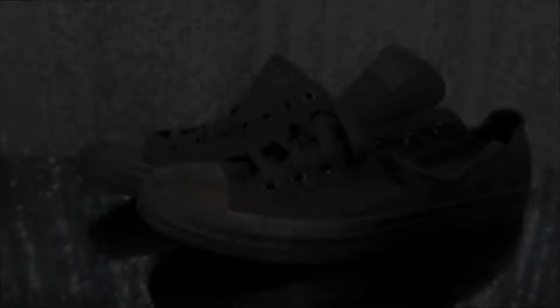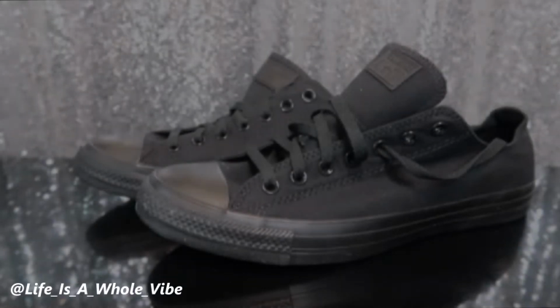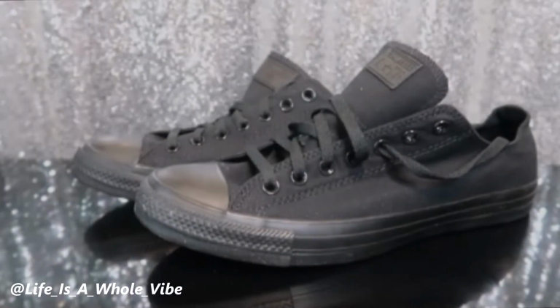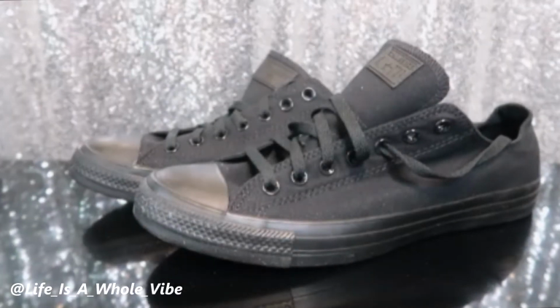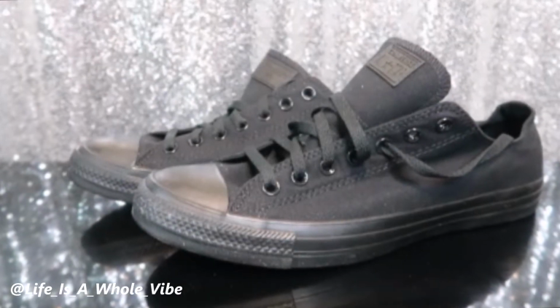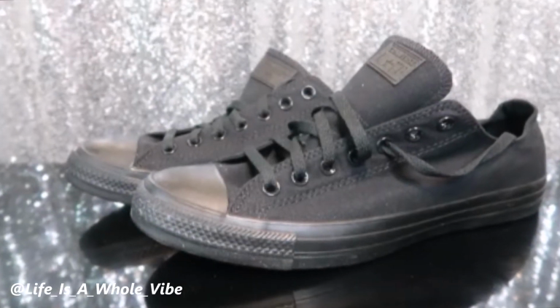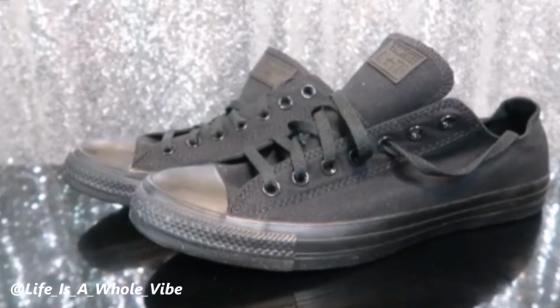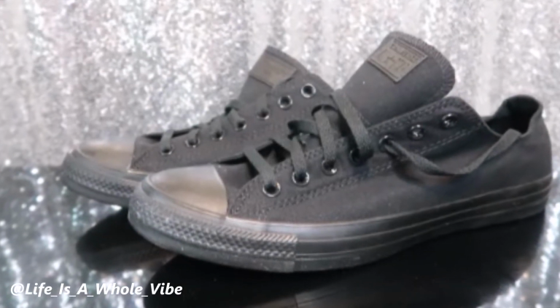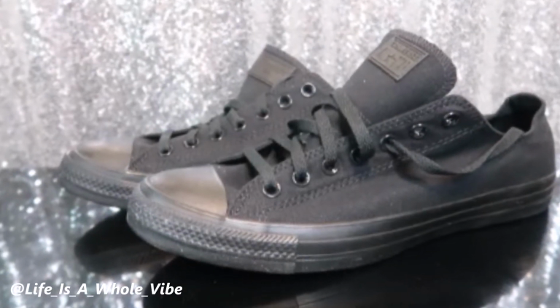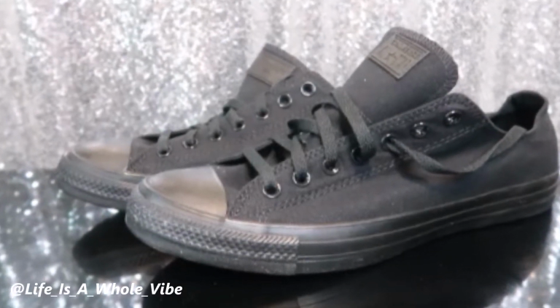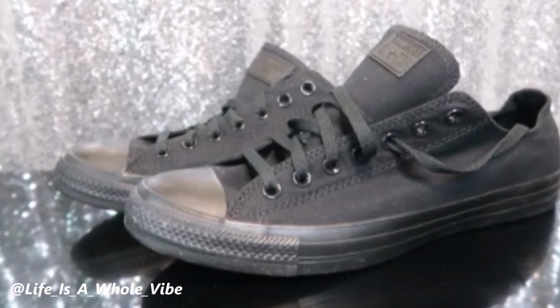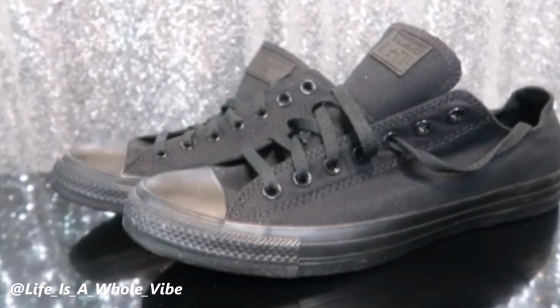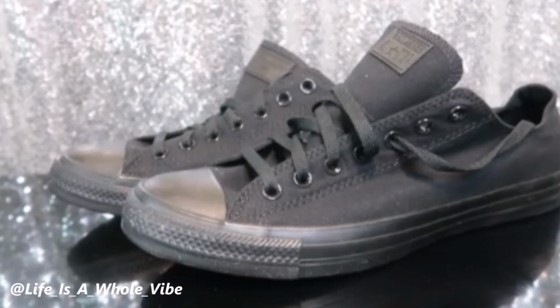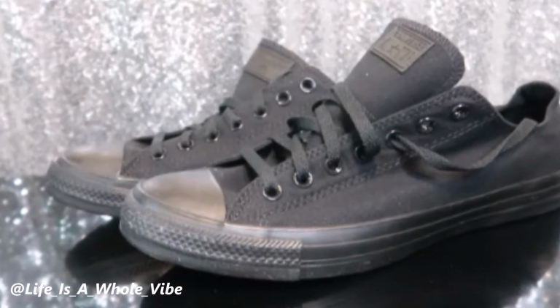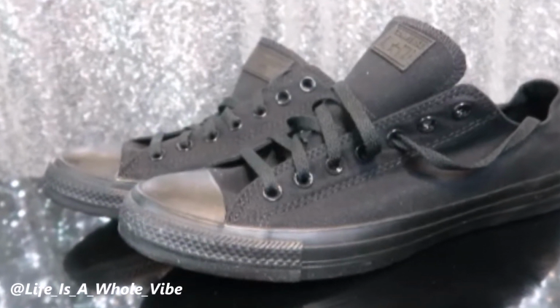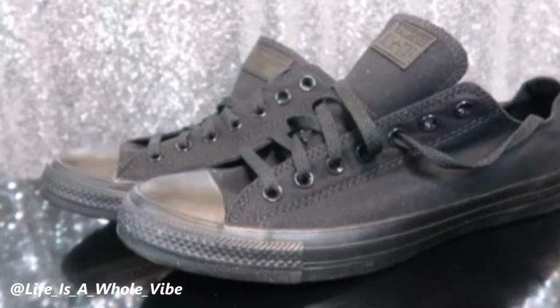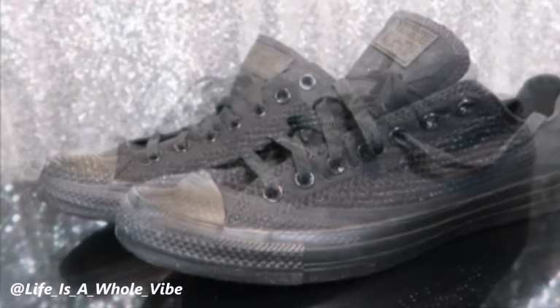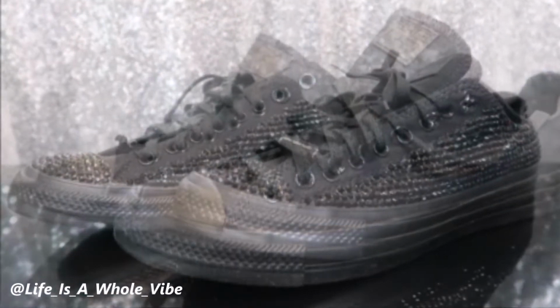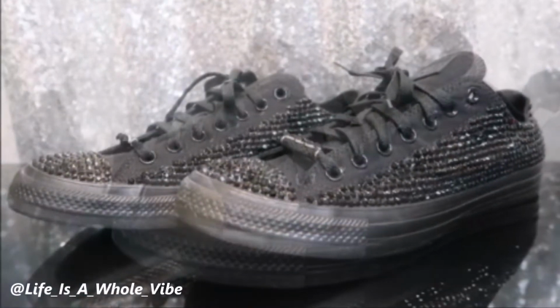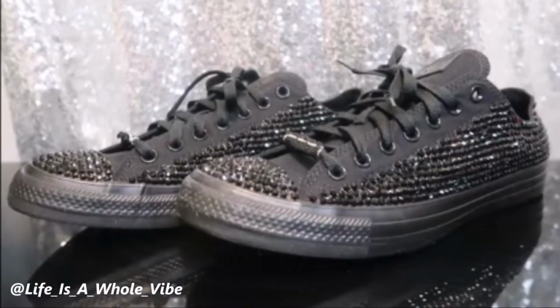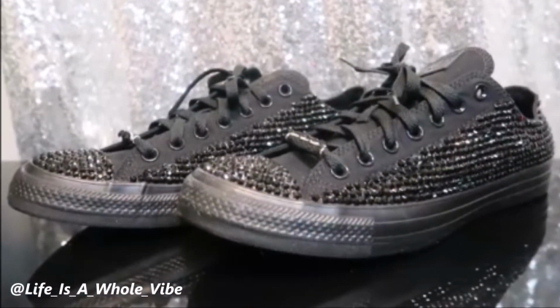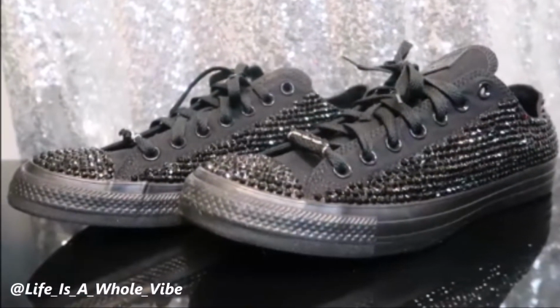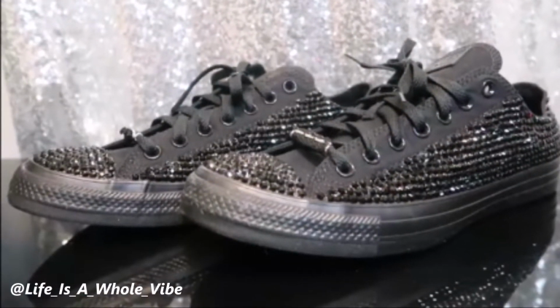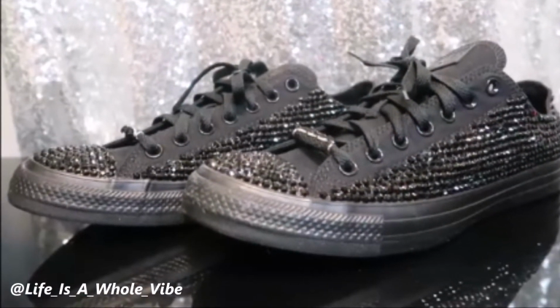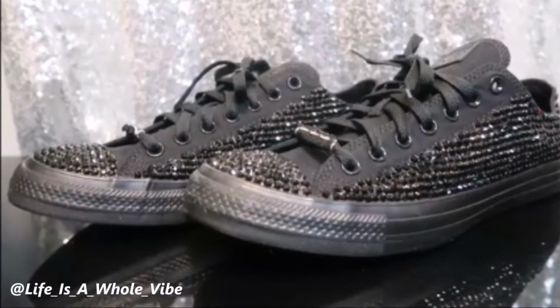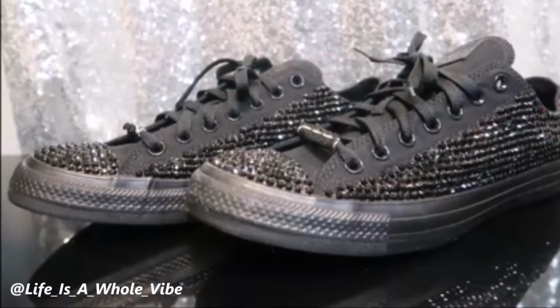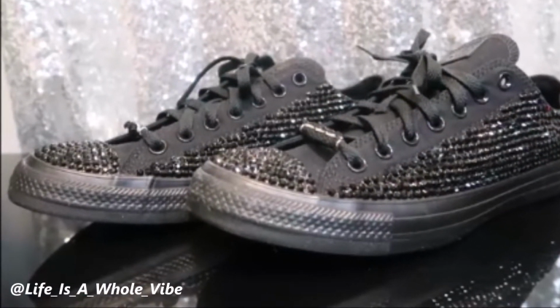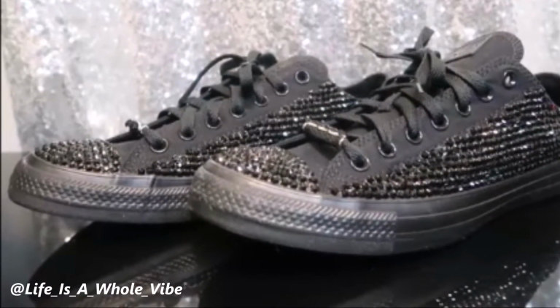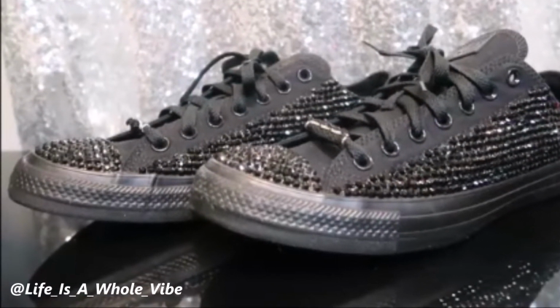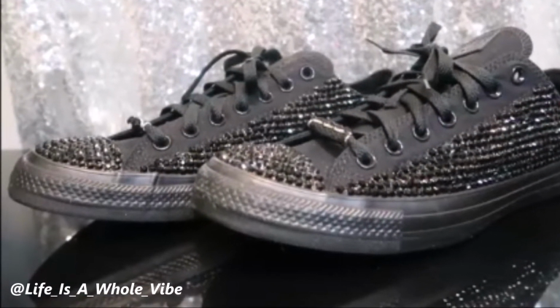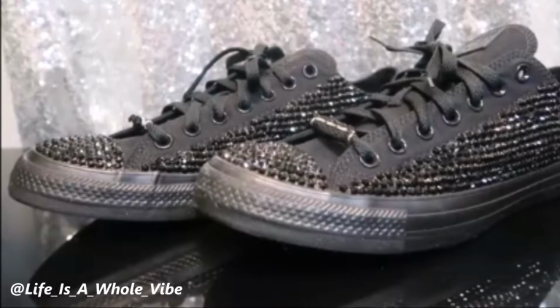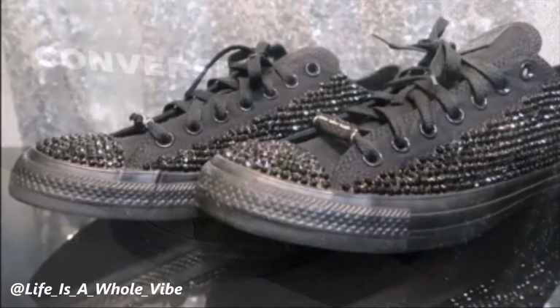If you'd like to see how I'm going to transform these all-black Converse shoes into these lovely rhinestone embellished Converse shoes, keep watching this video.